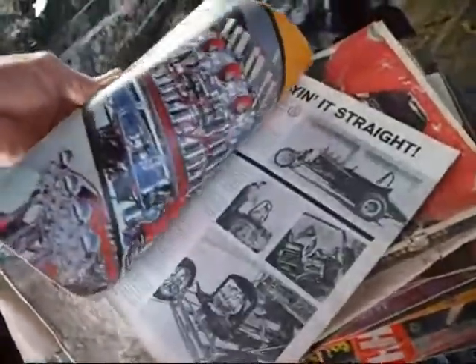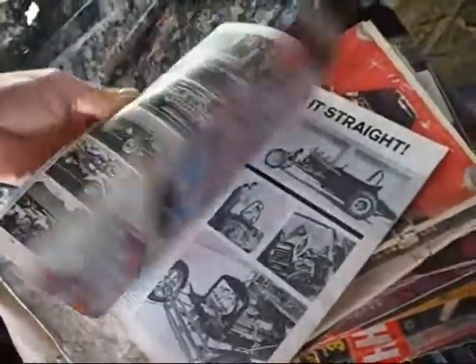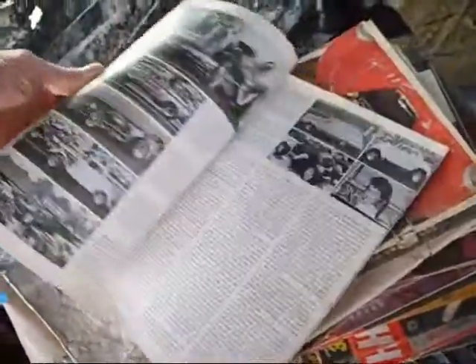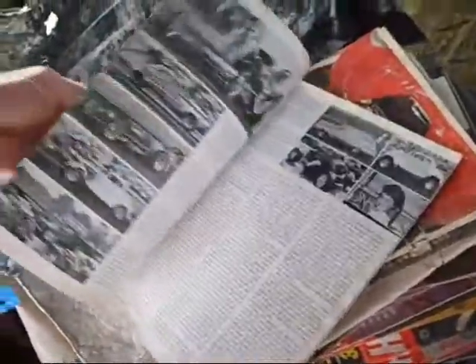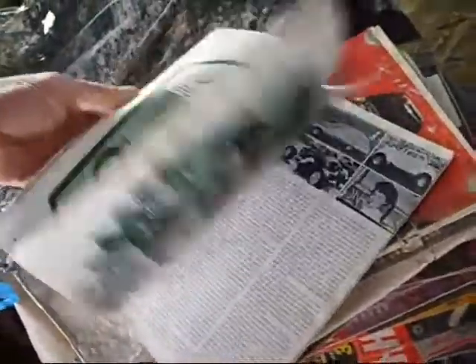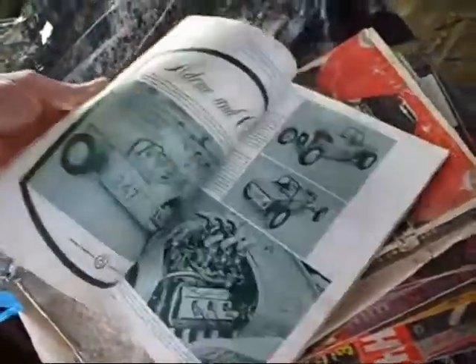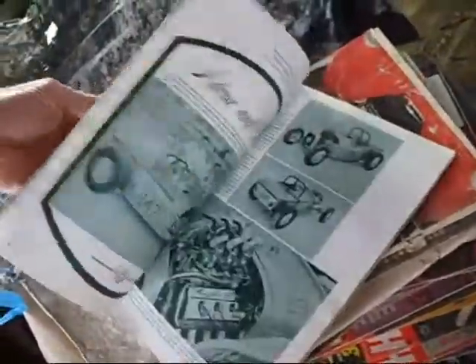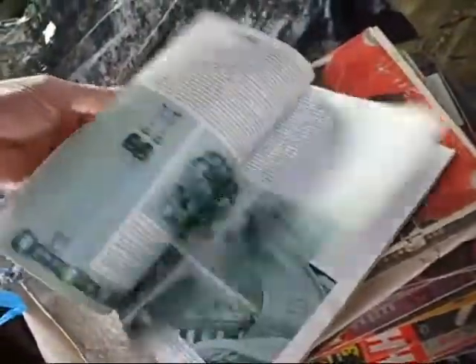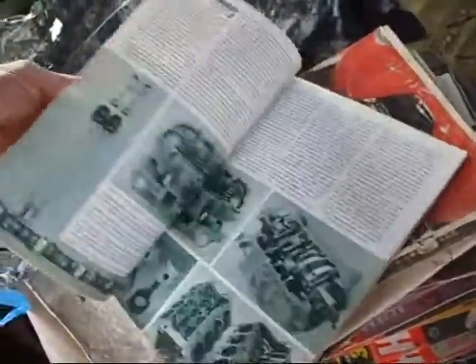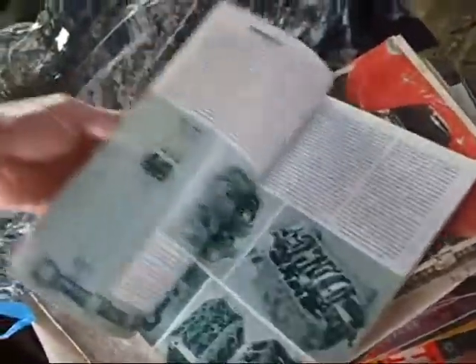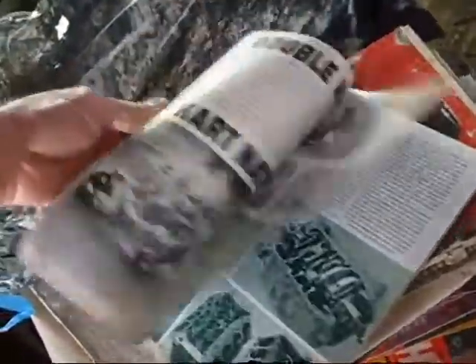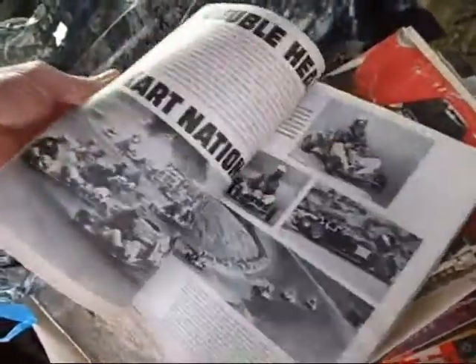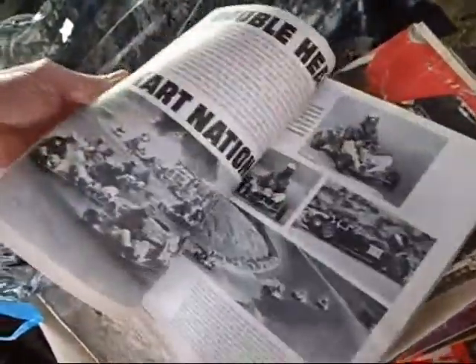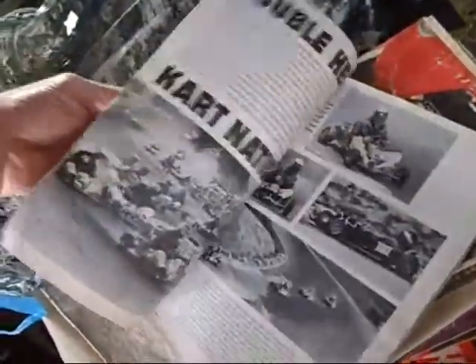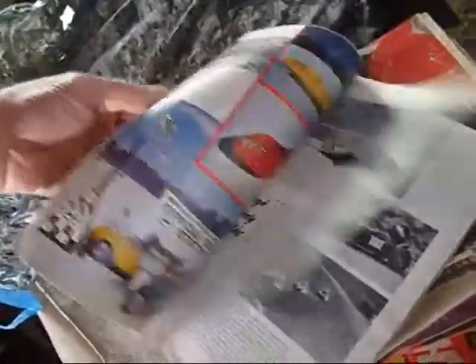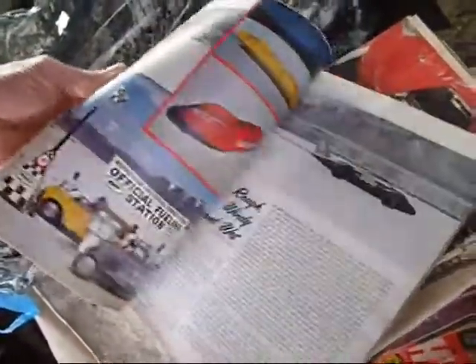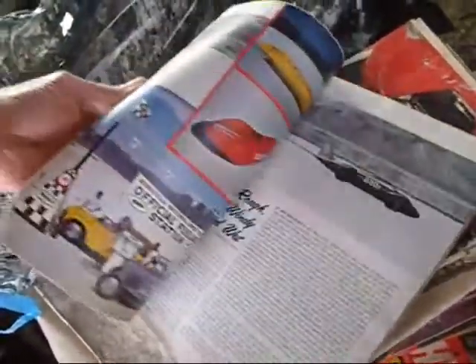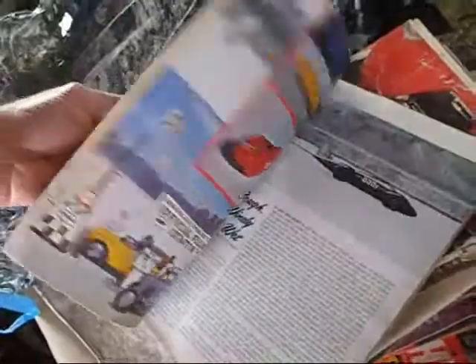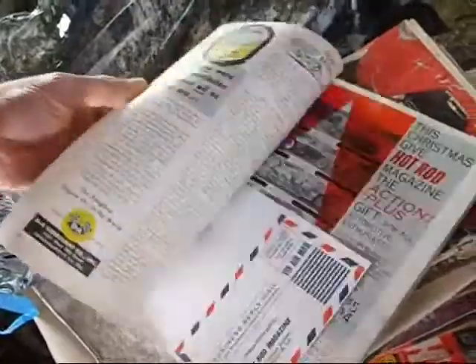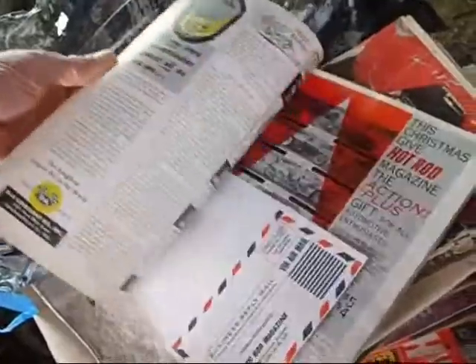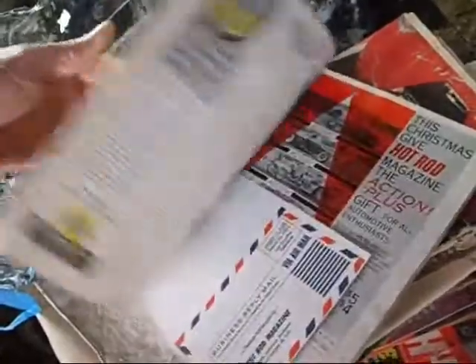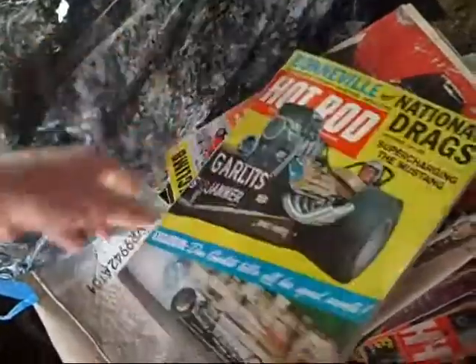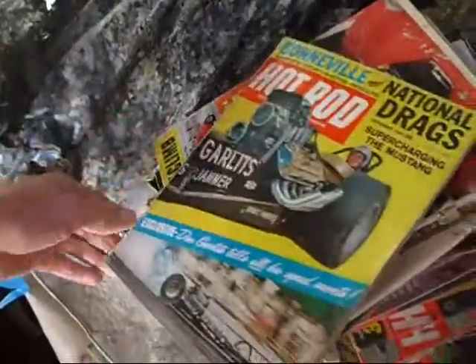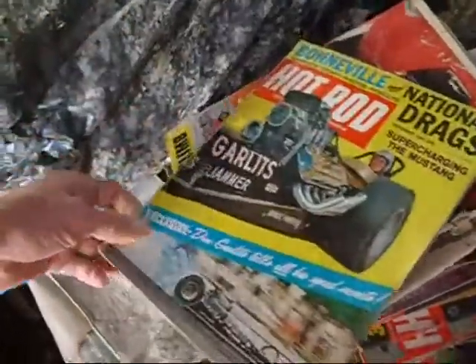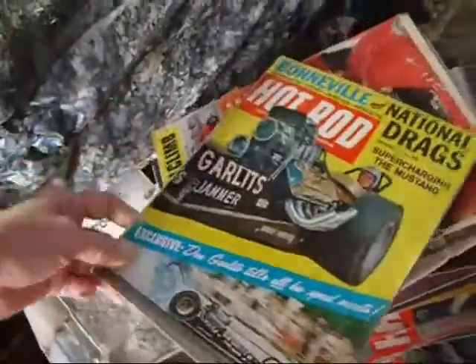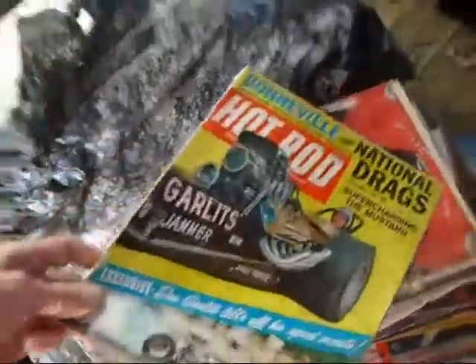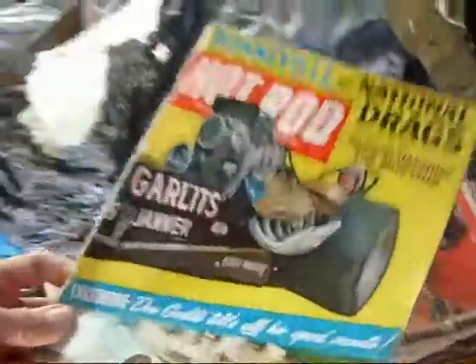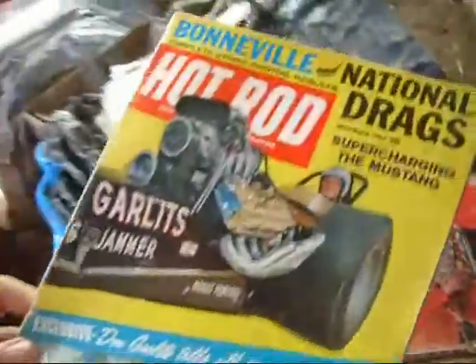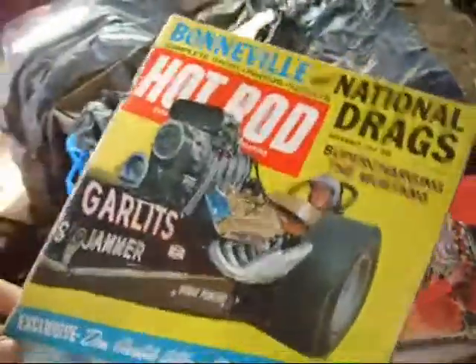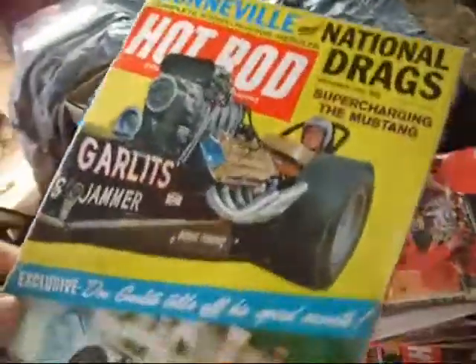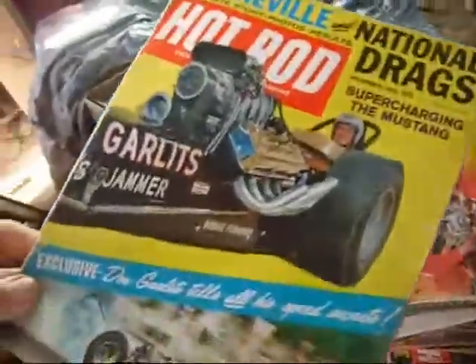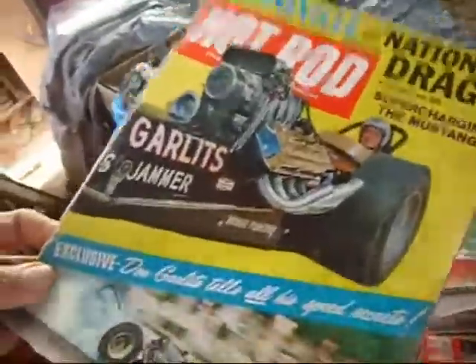Your car payment back then in the '60s, late '60s, was $100 a month max. That's from Supercharging the Mustang.